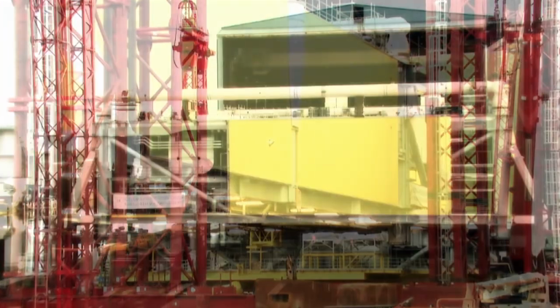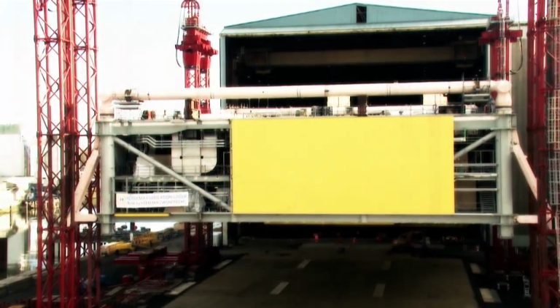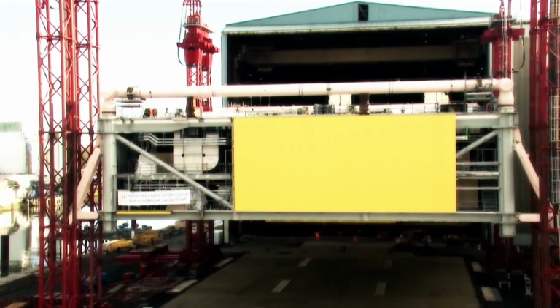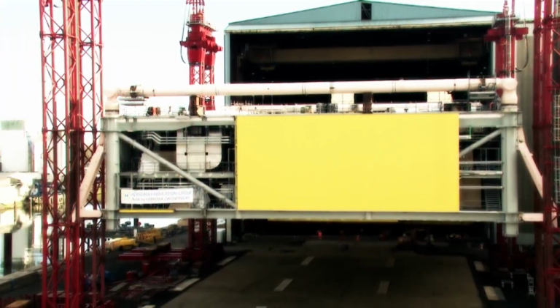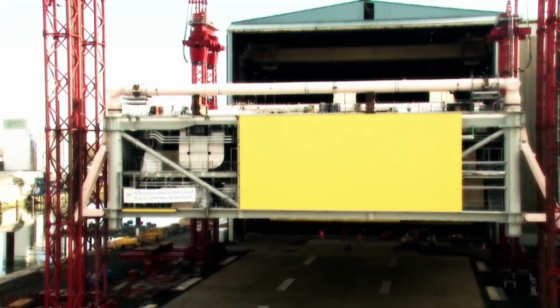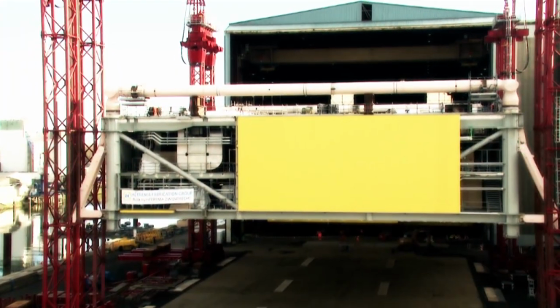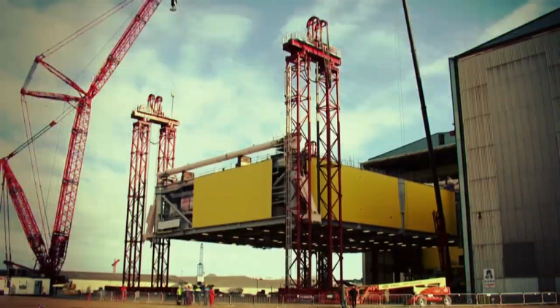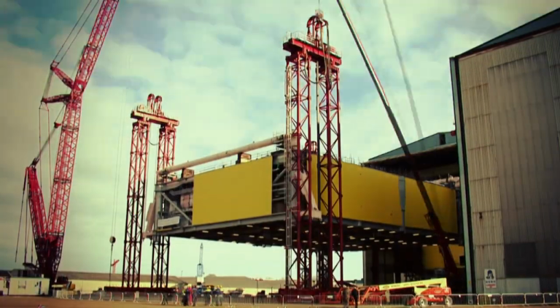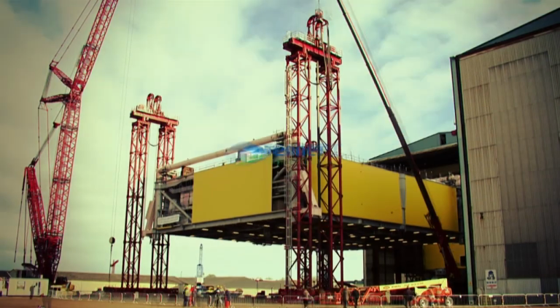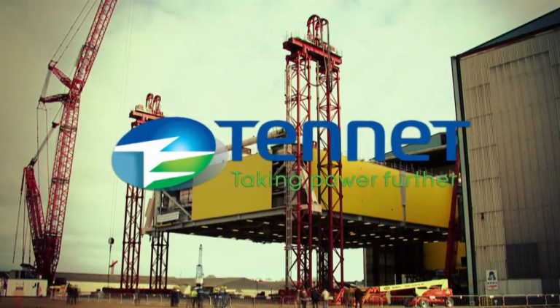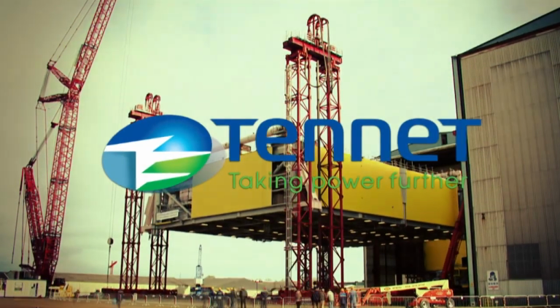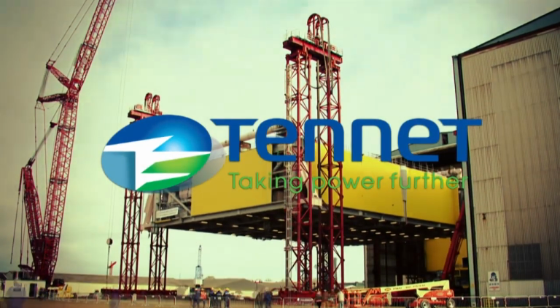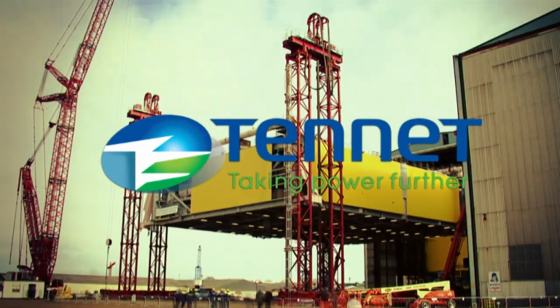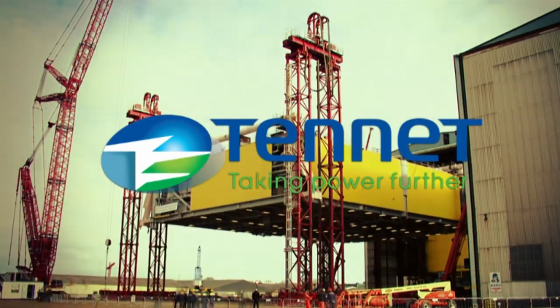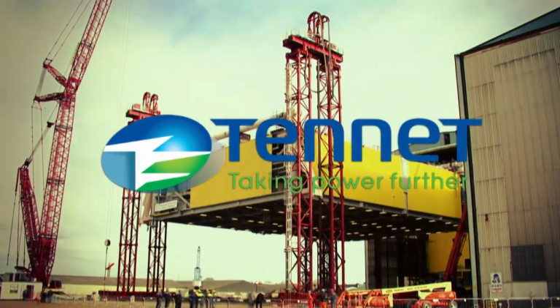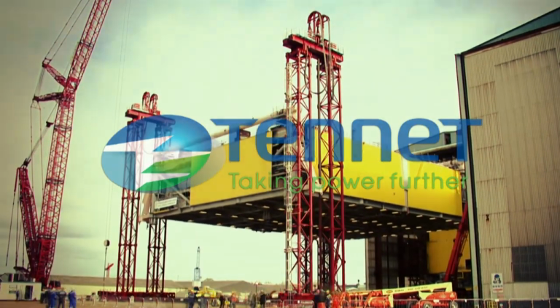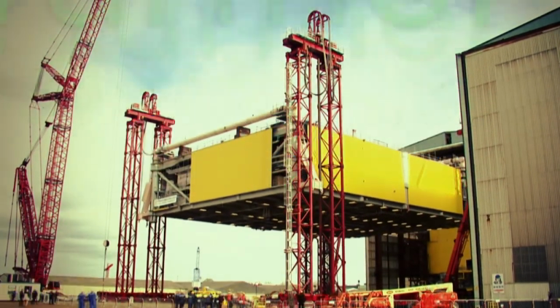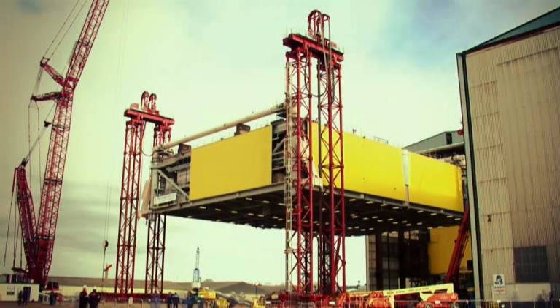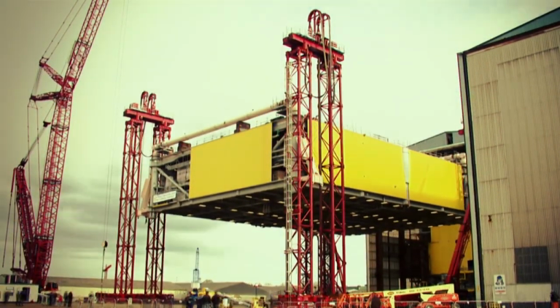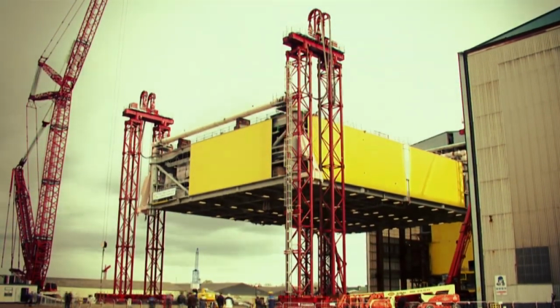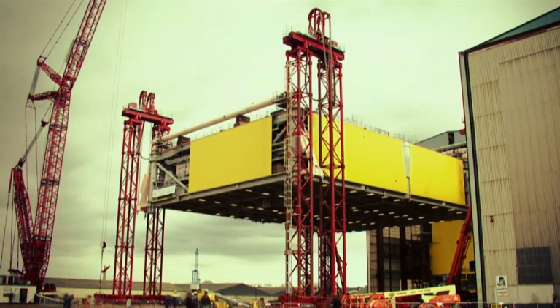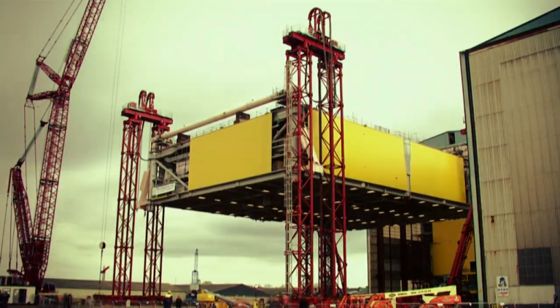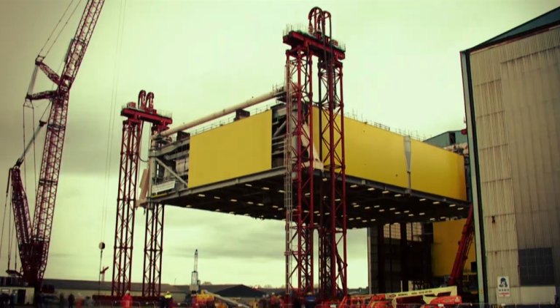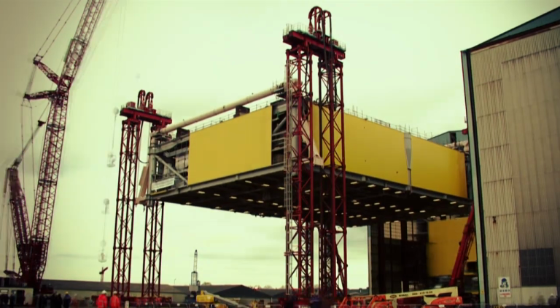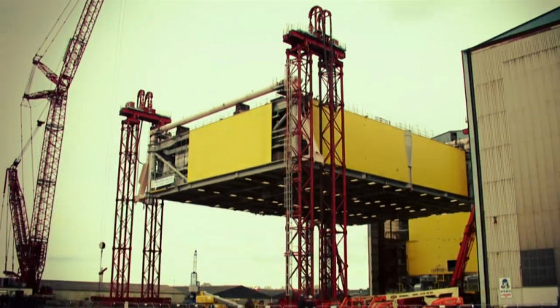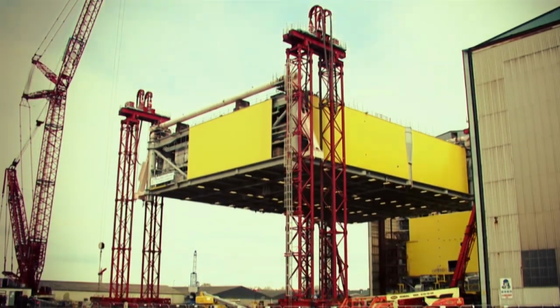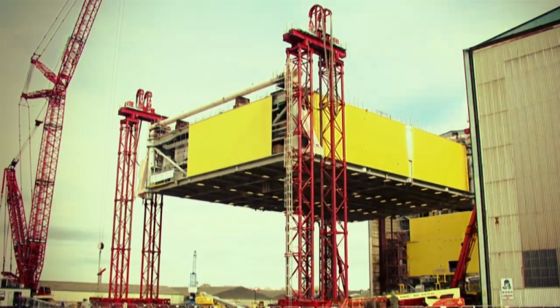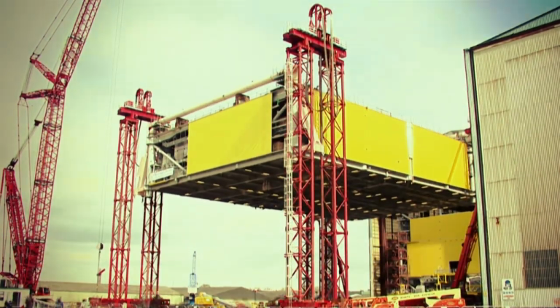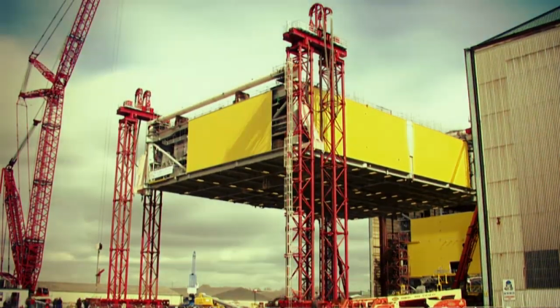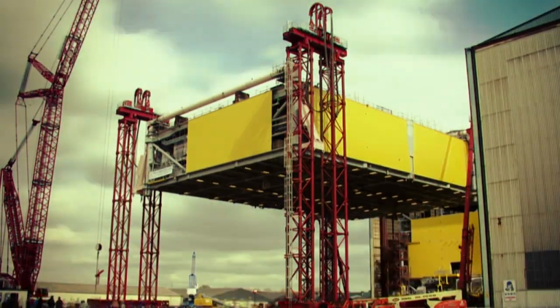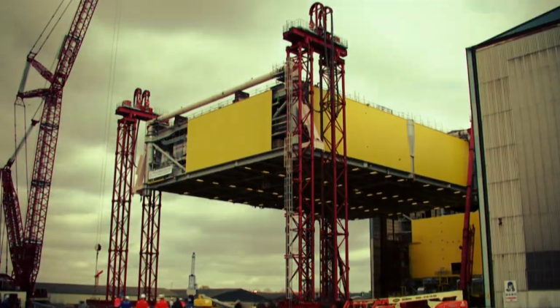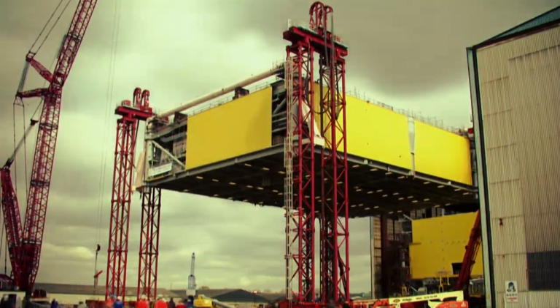Two sections of a massive converter station commissioned by international electricity grid operator Tenet as part of their Dolwyn 1 offshore grid connection project, contracted to ABB.